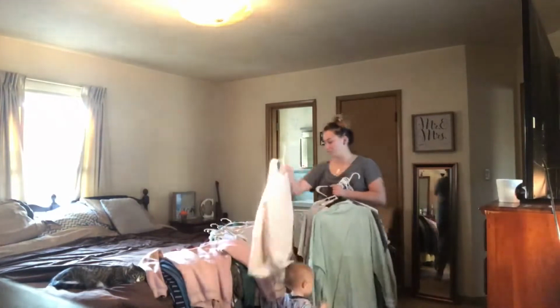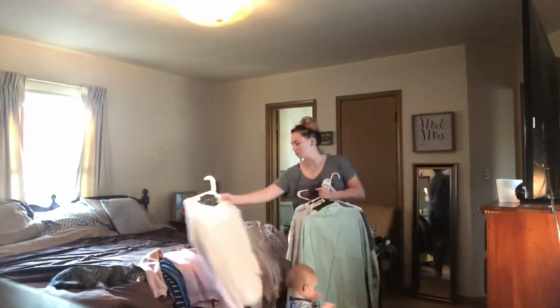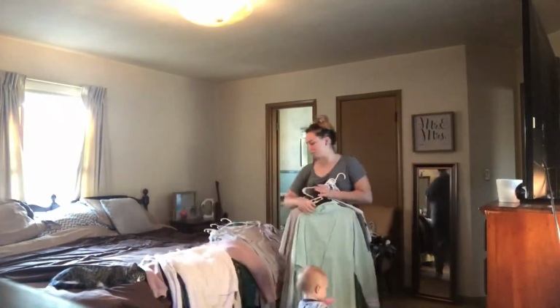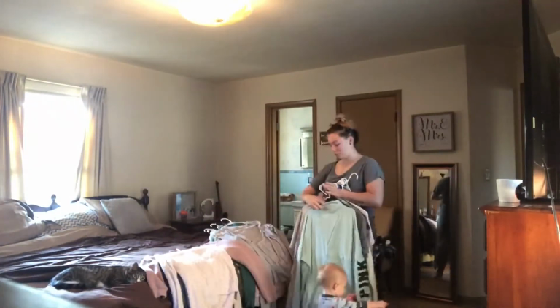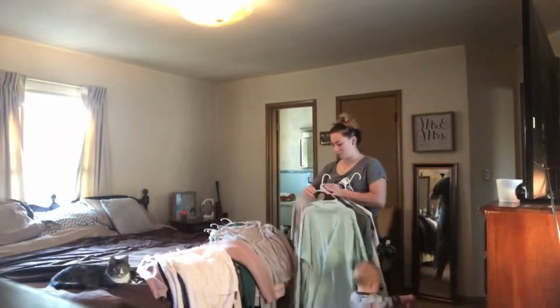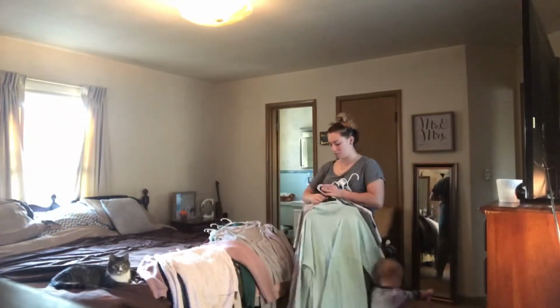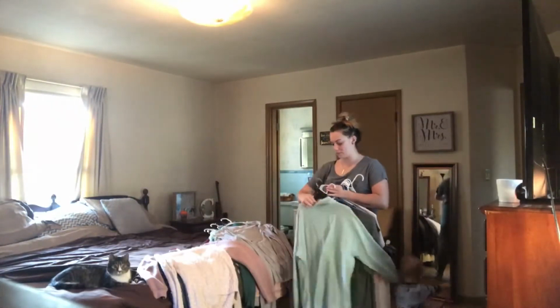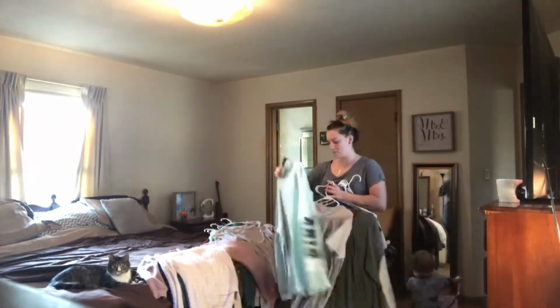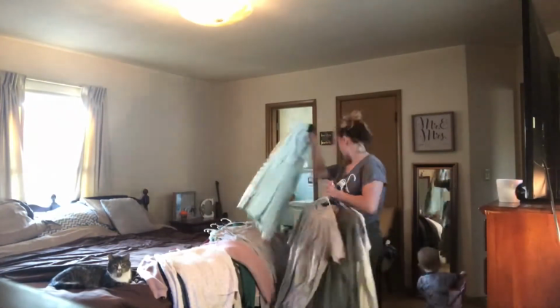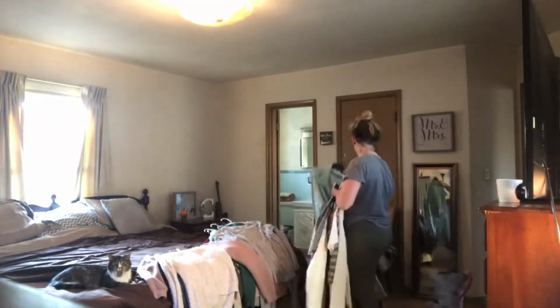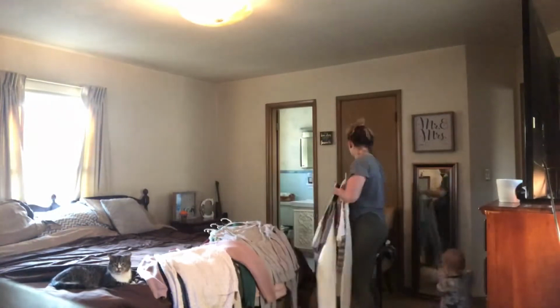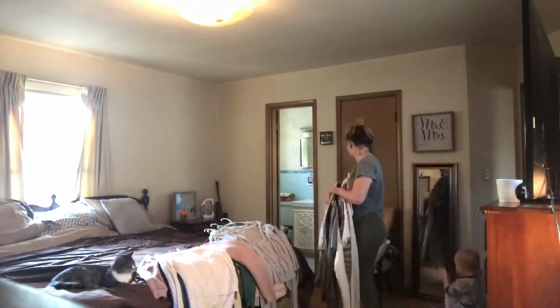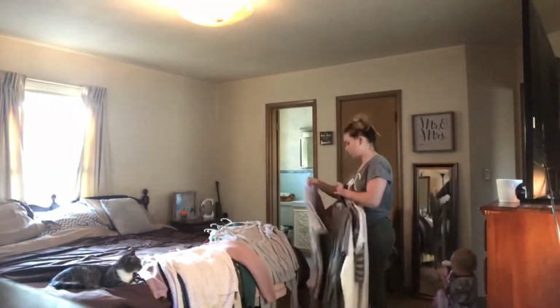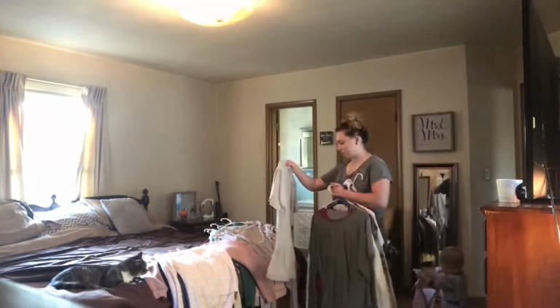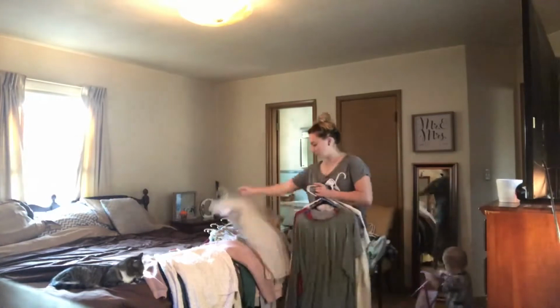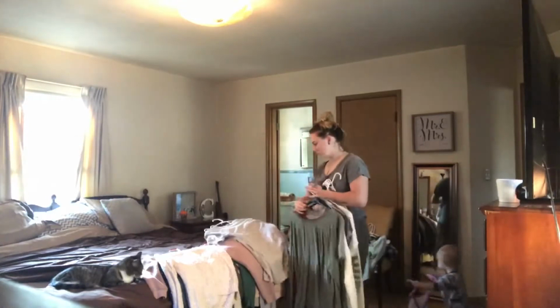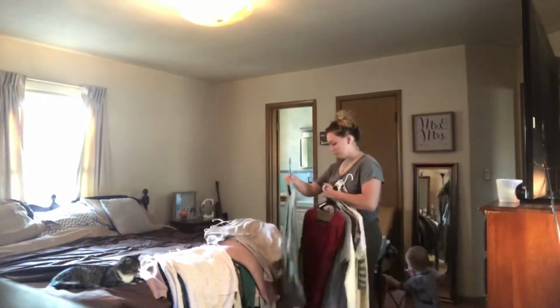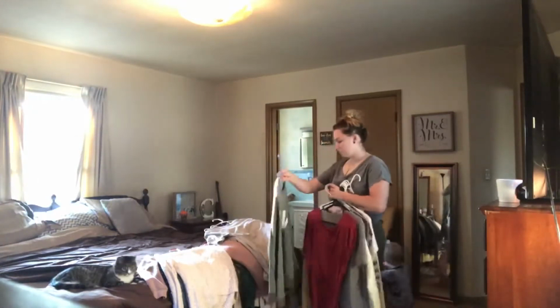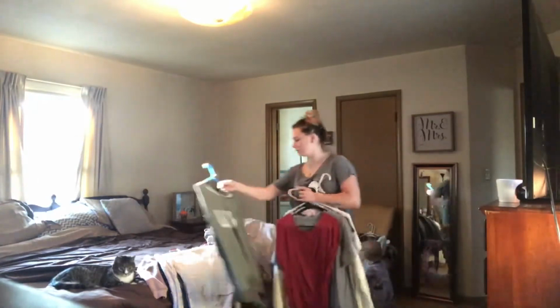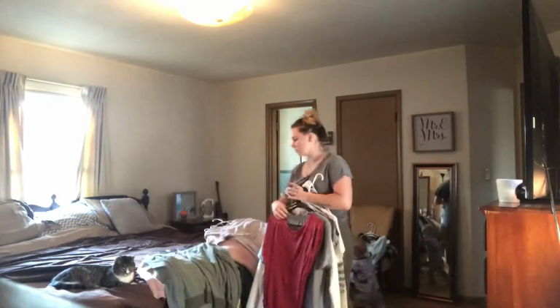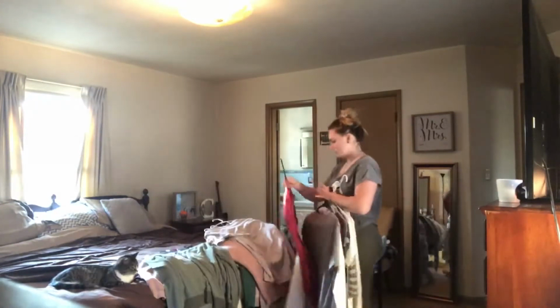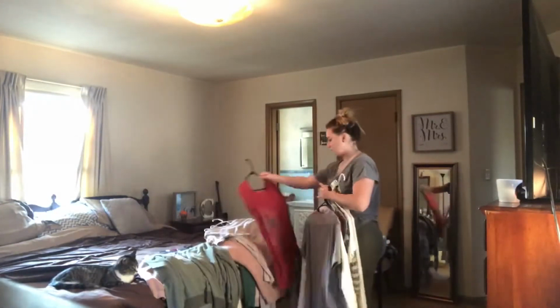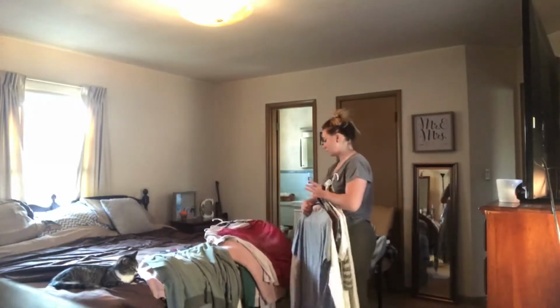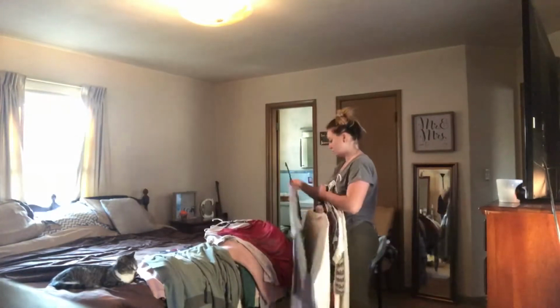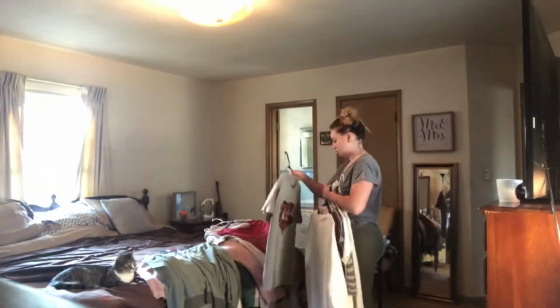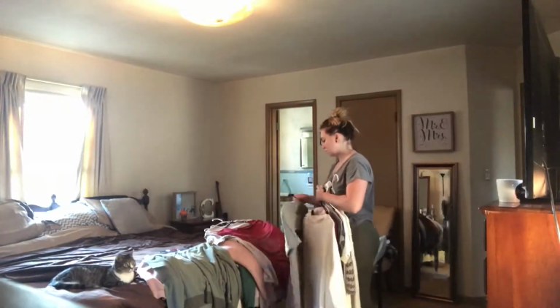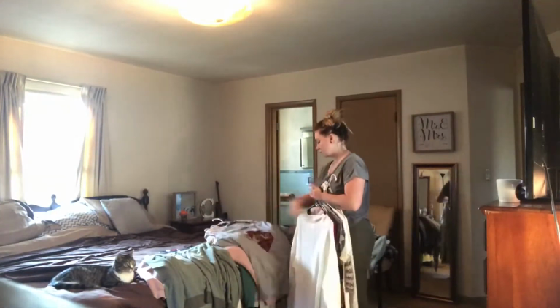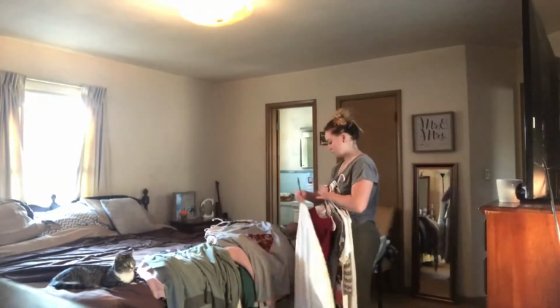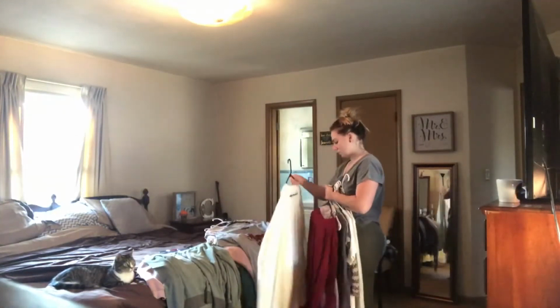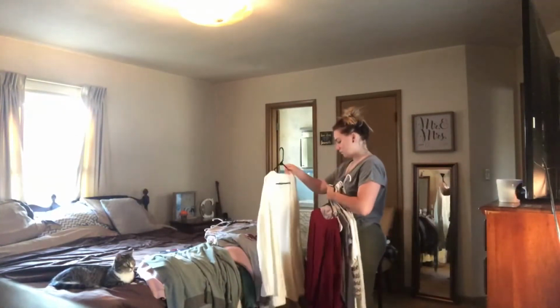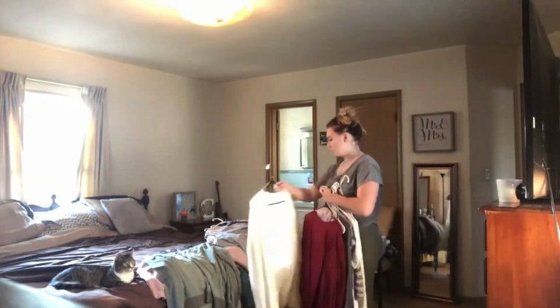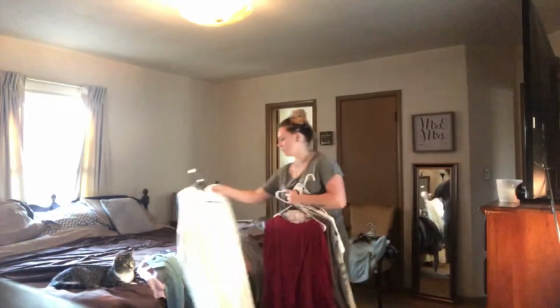One of my son's favorite toys right now is my daughter's baby doll strollers. He's always bringing them out and pushing them all around the house.